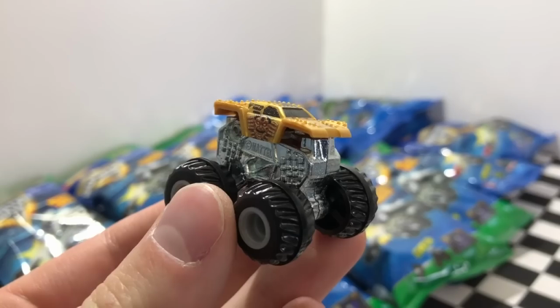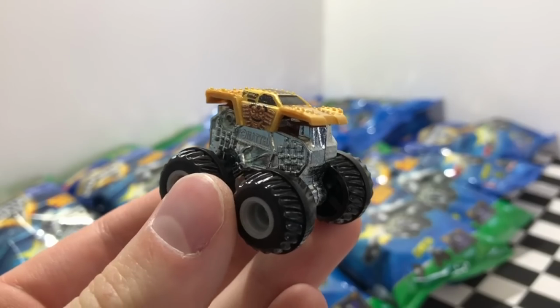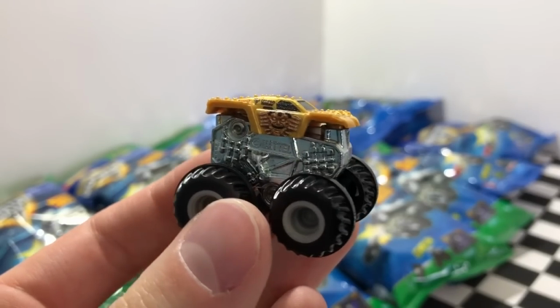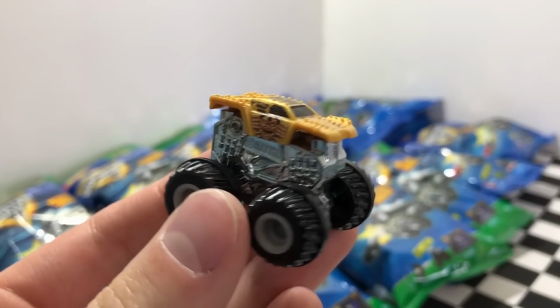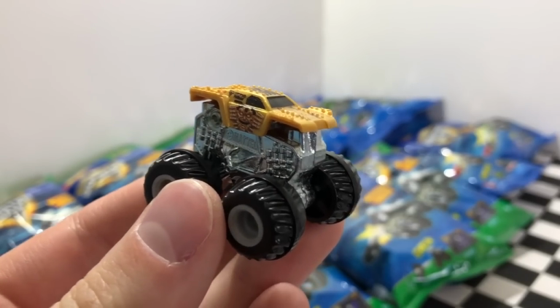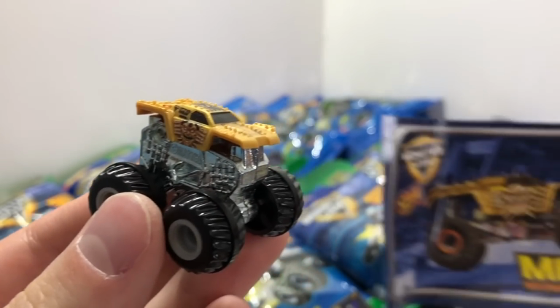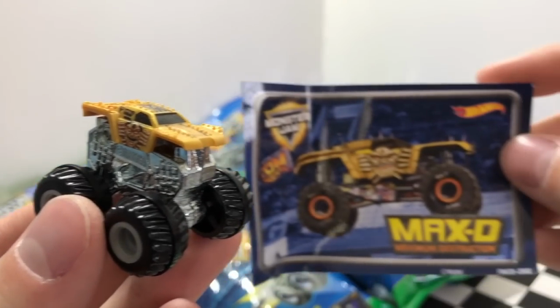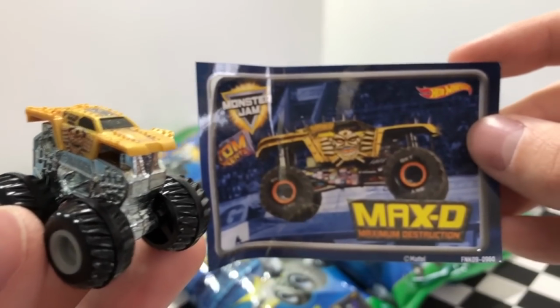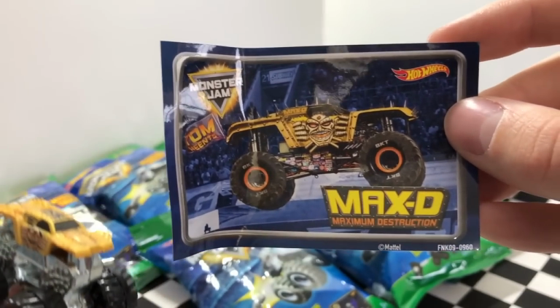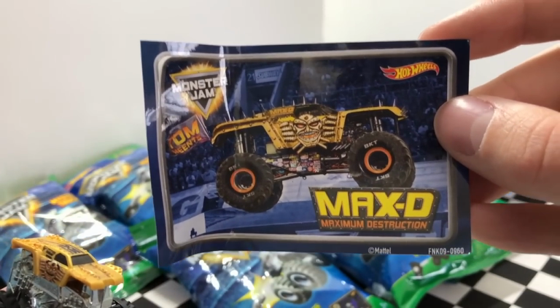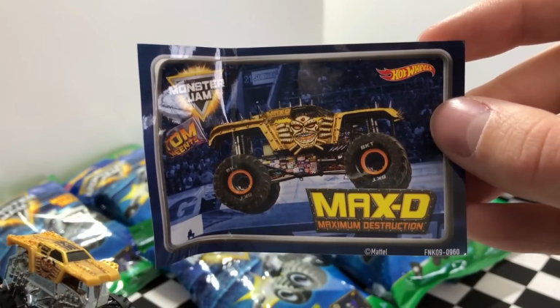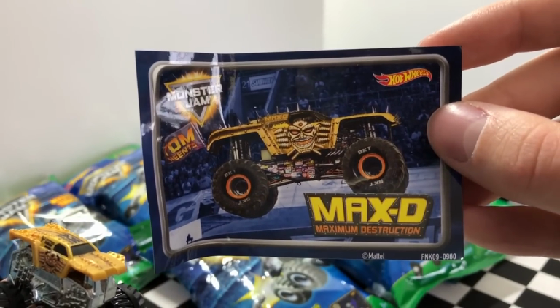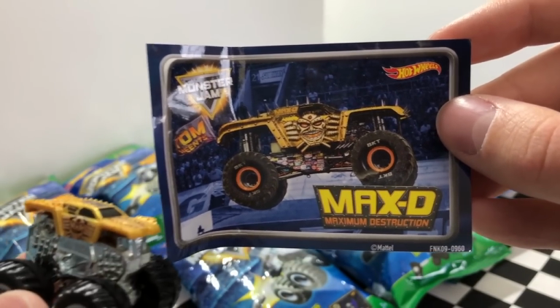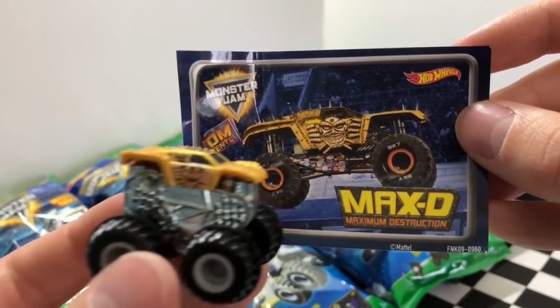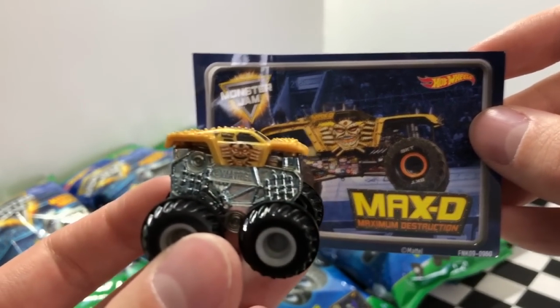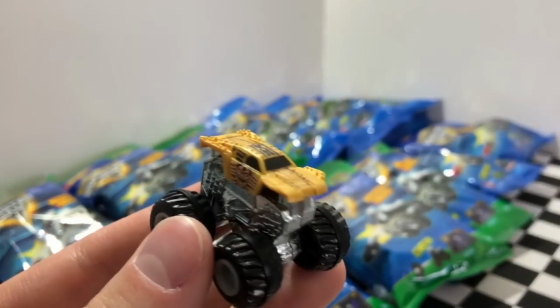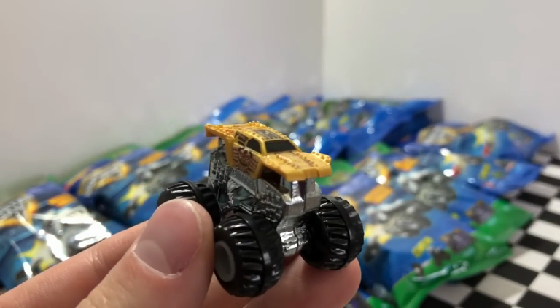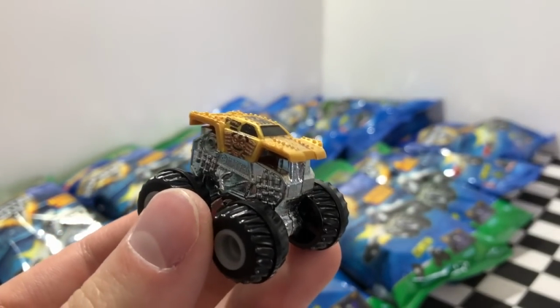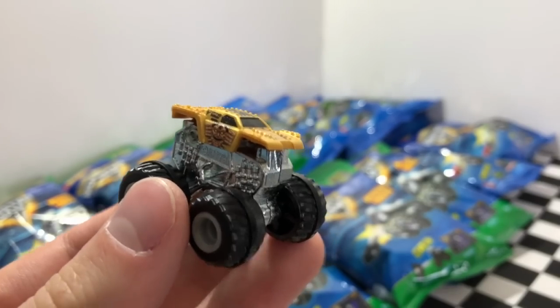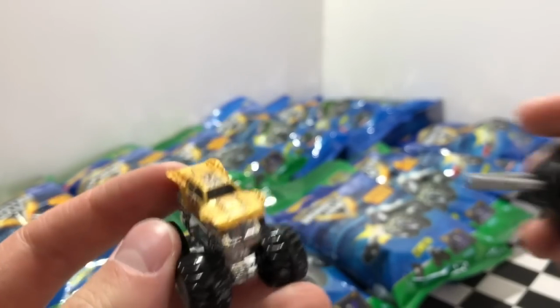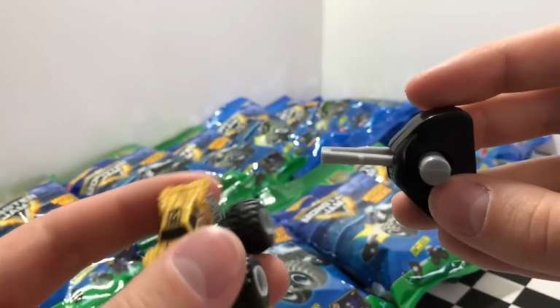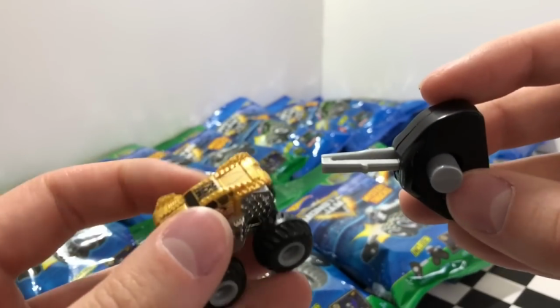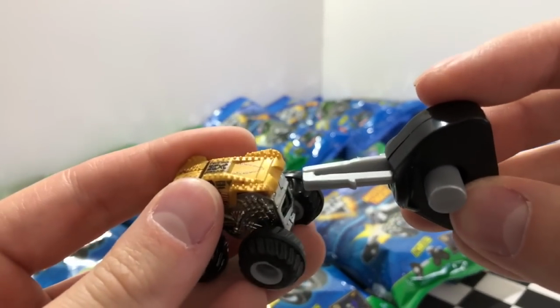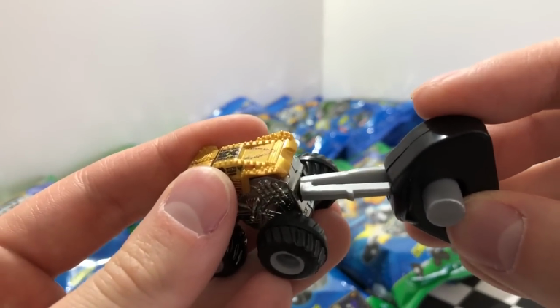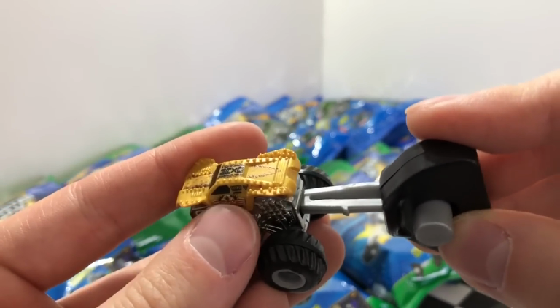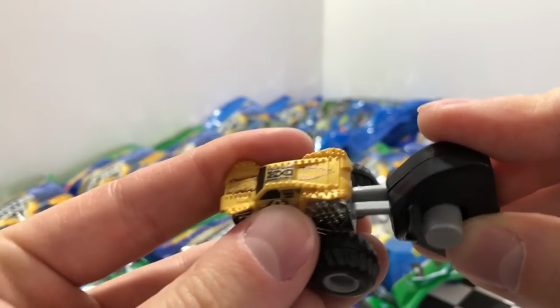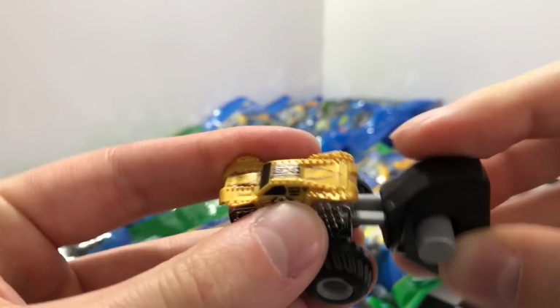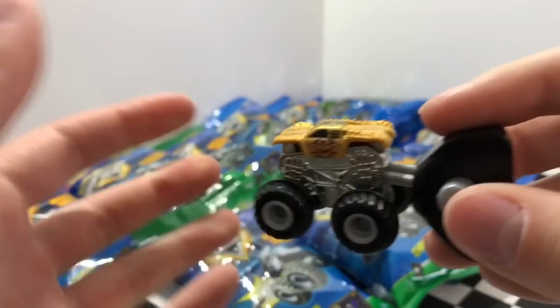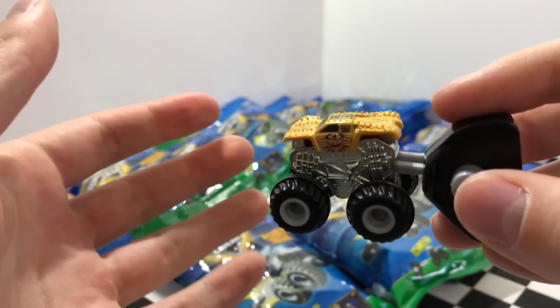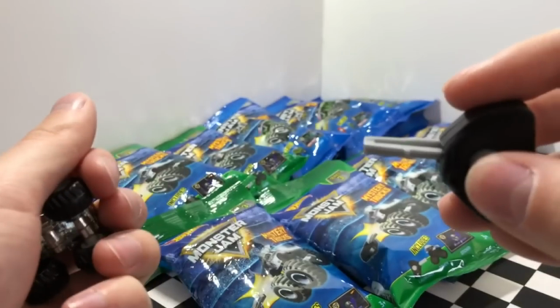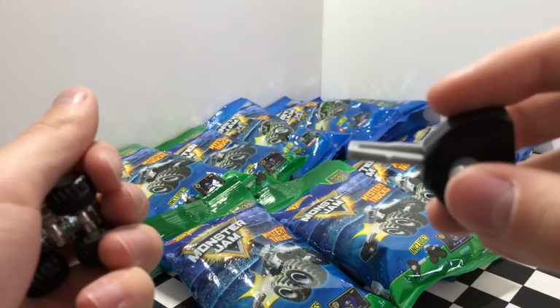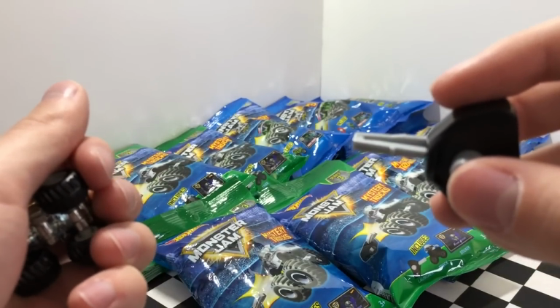So this little bad boy truck is called Max D. On the sticker here it says Max D Maximum Destruction and it's one wild looking truck. It also came with the launcher that all these trucks will come with. You can stick it in the back and fire it out like a rocket.